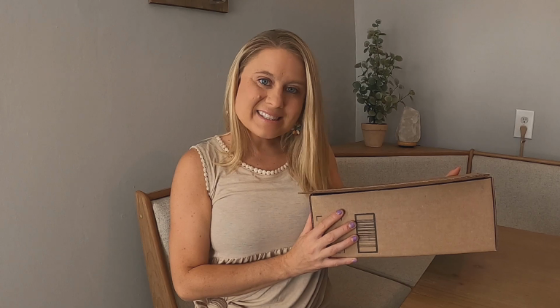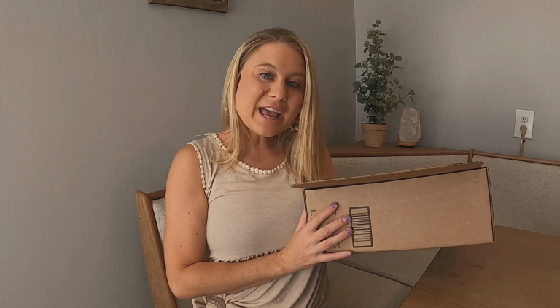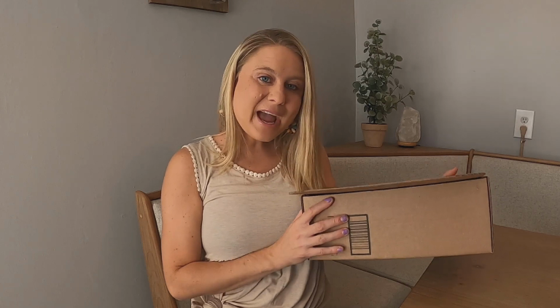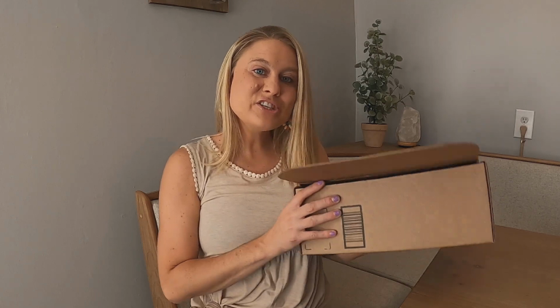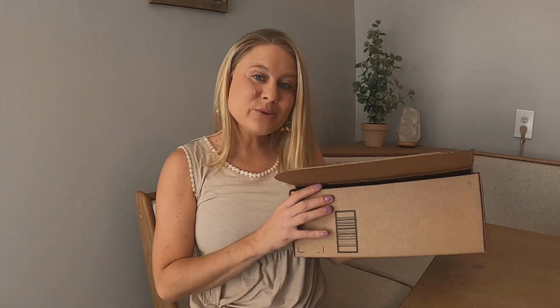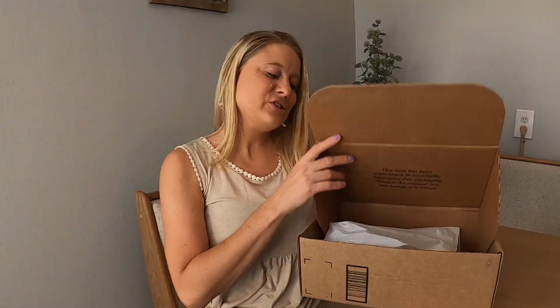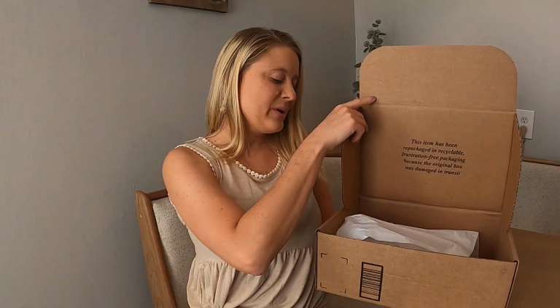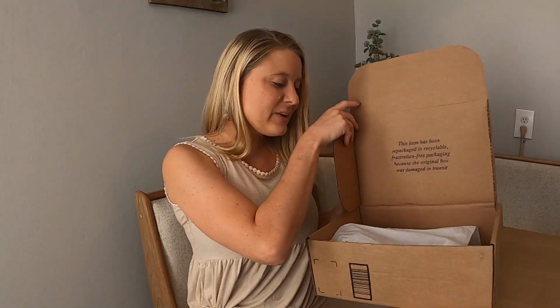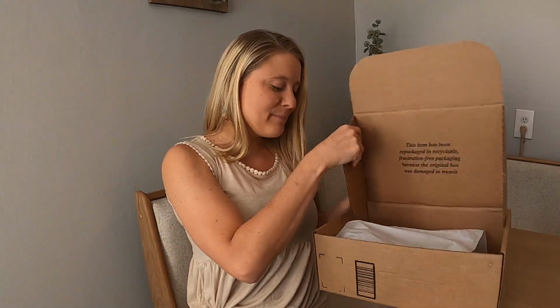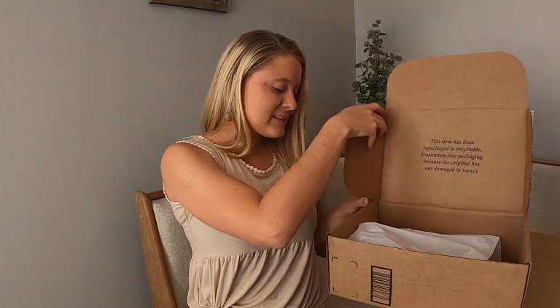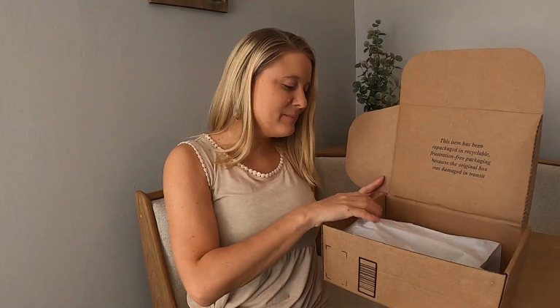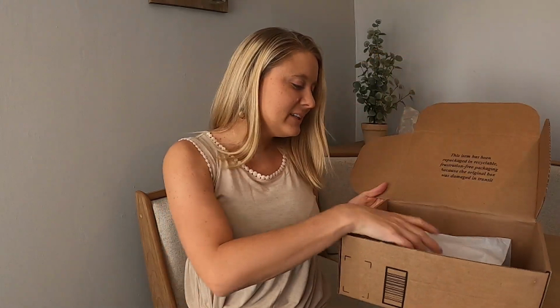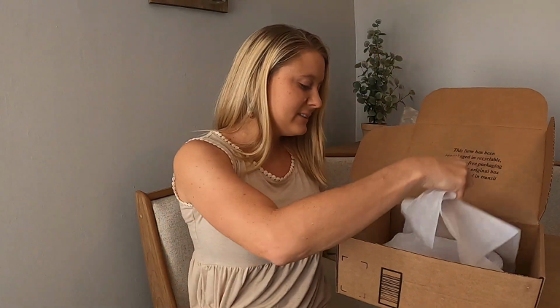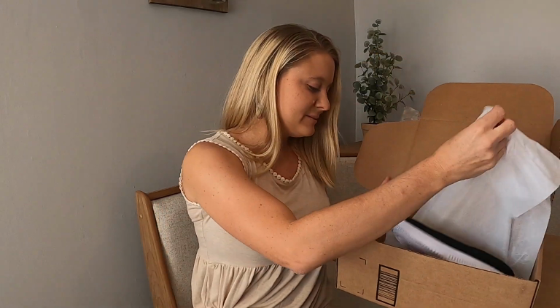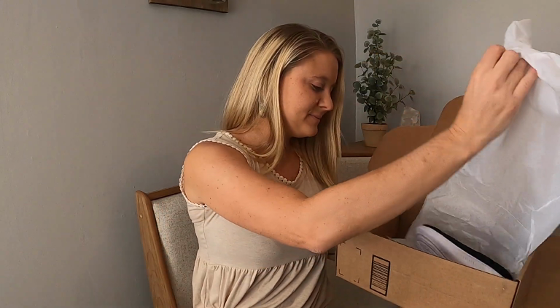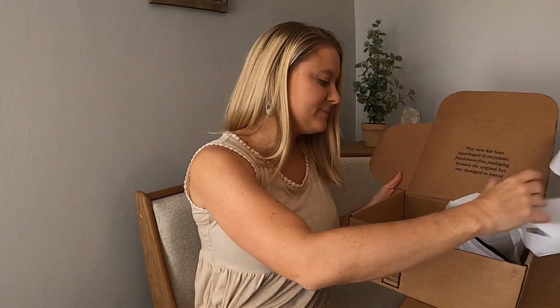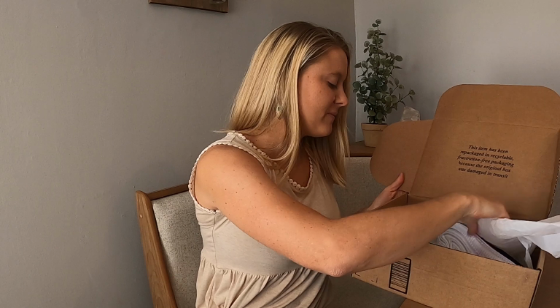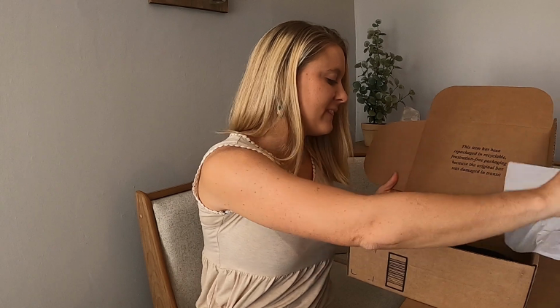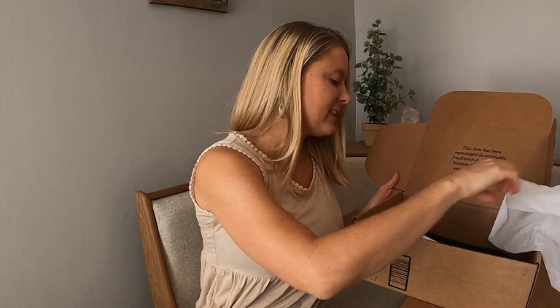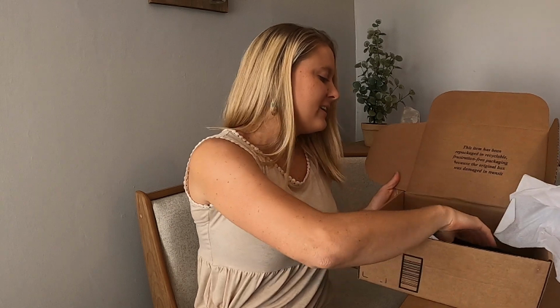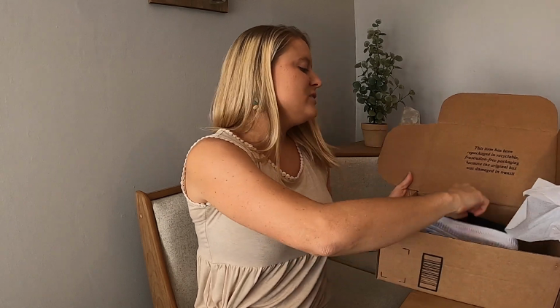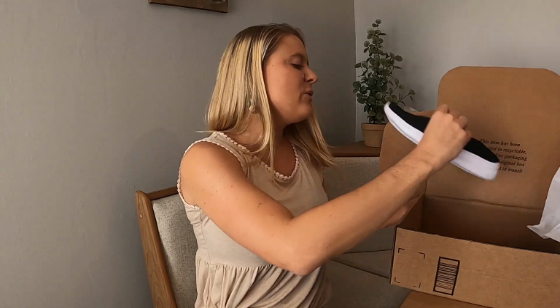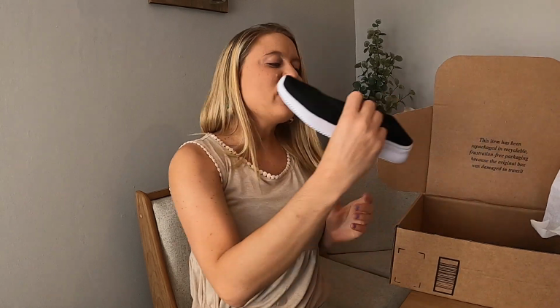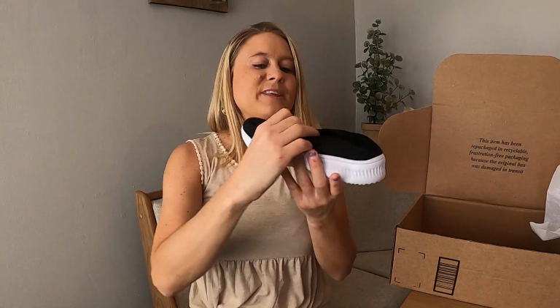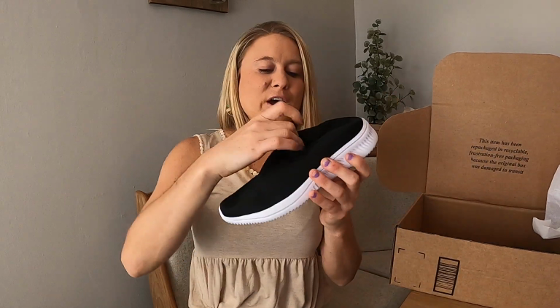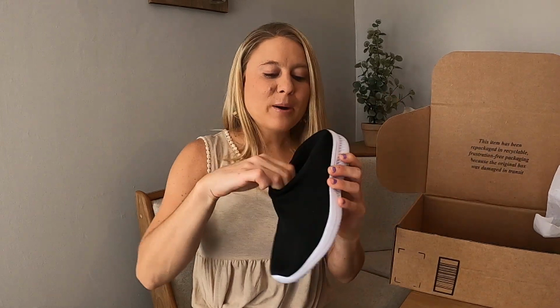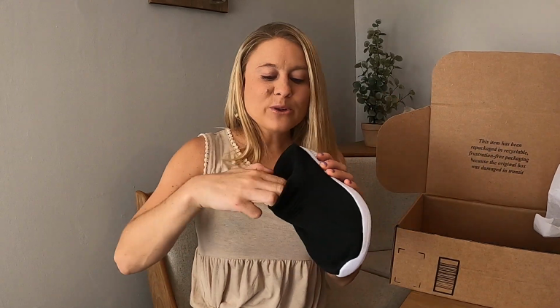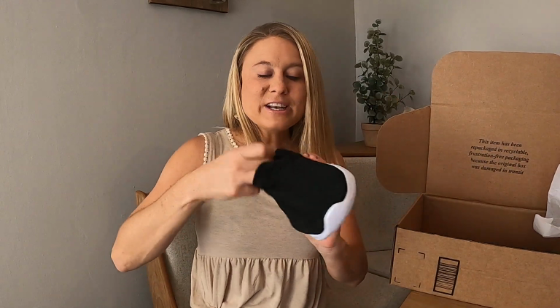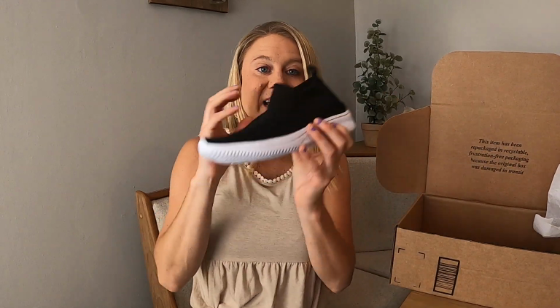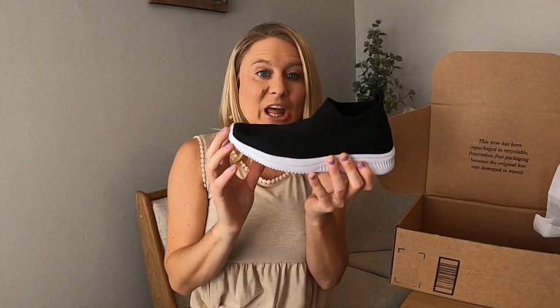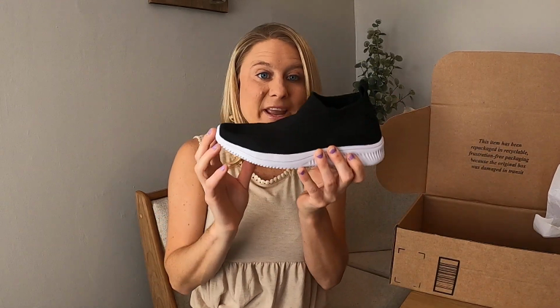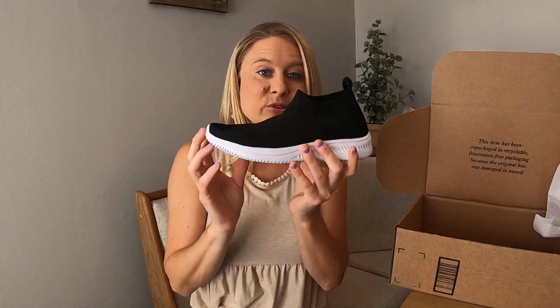Guys, today we have these shoes. So we're going to go ahead and box them. They are these really, really nice lightweight shoes.